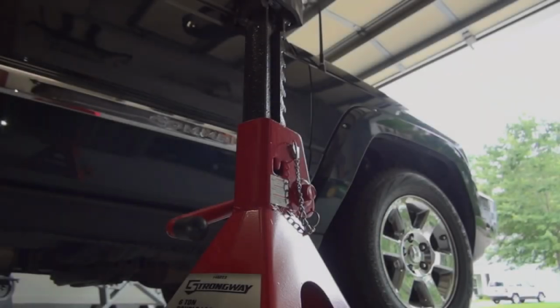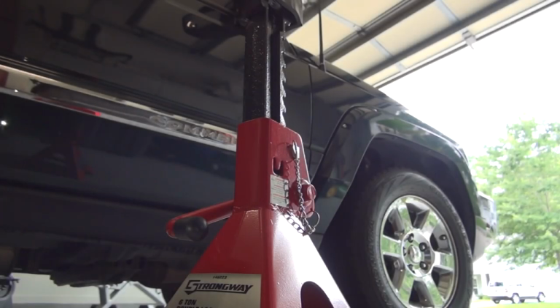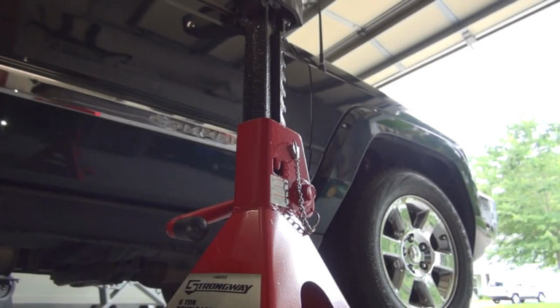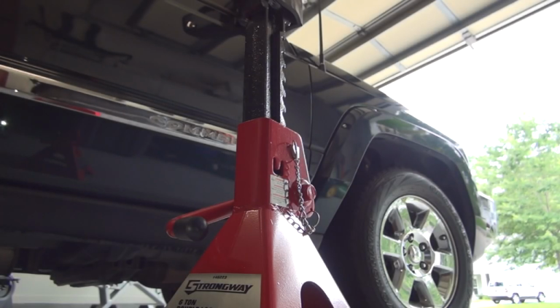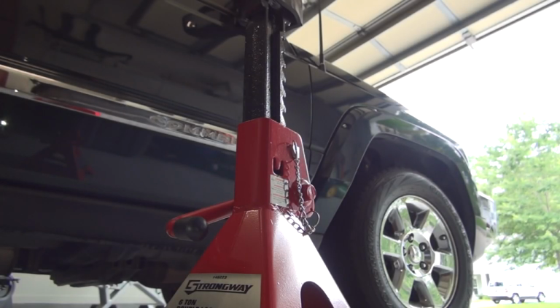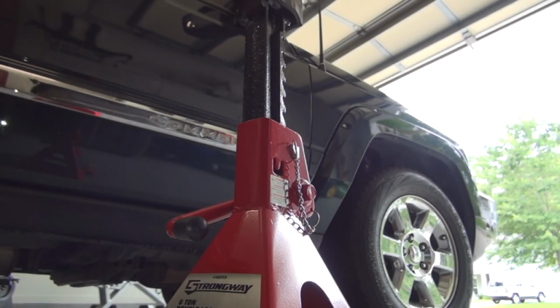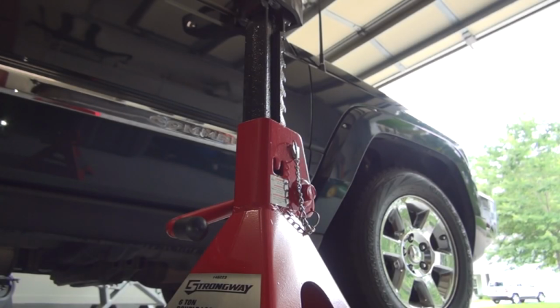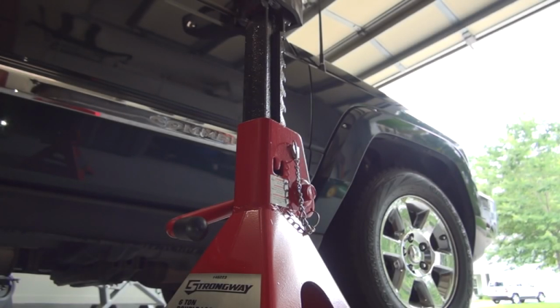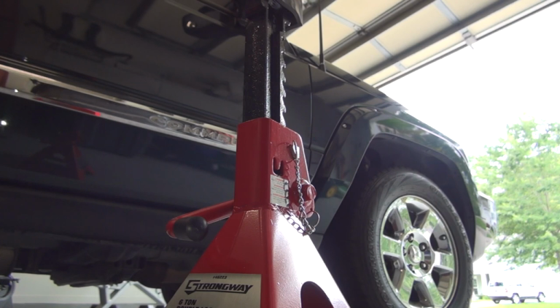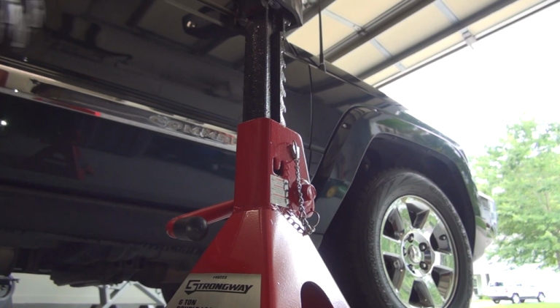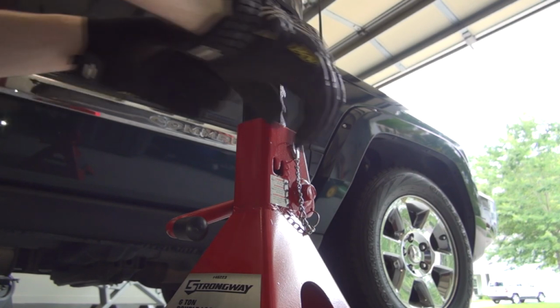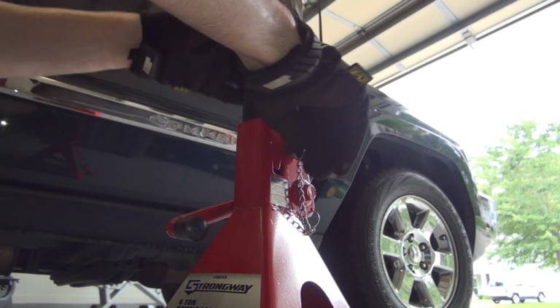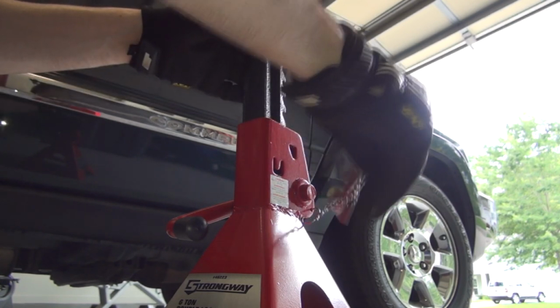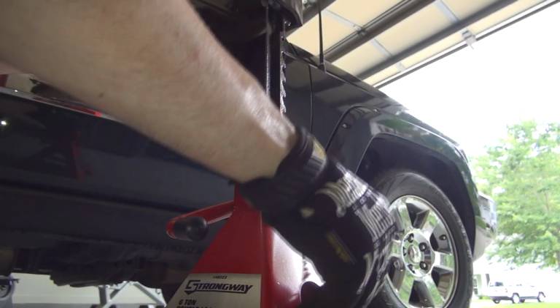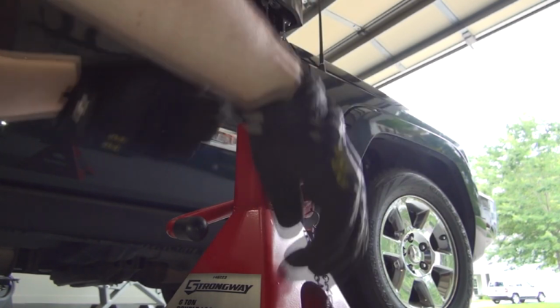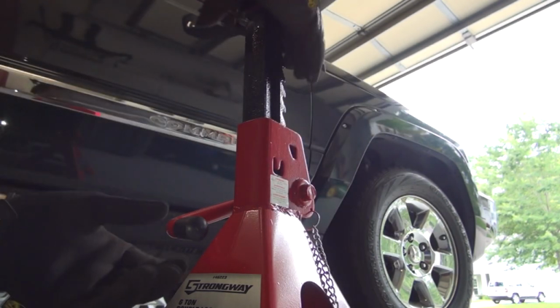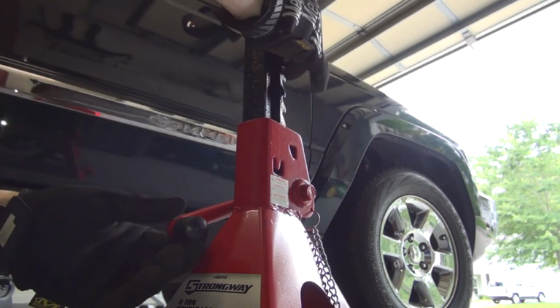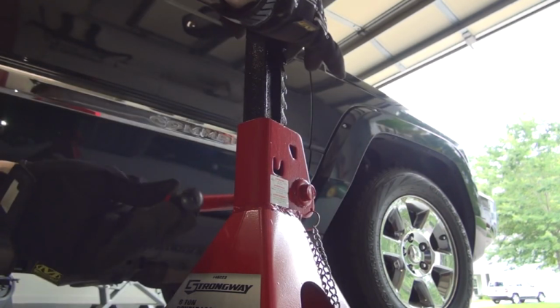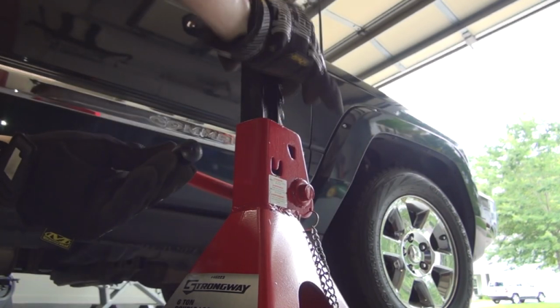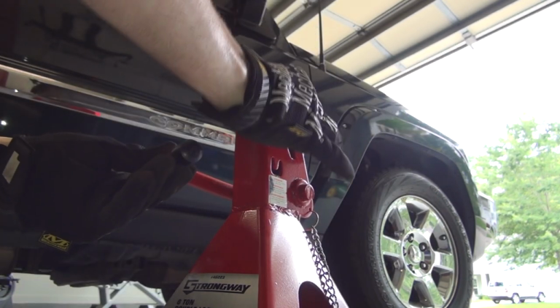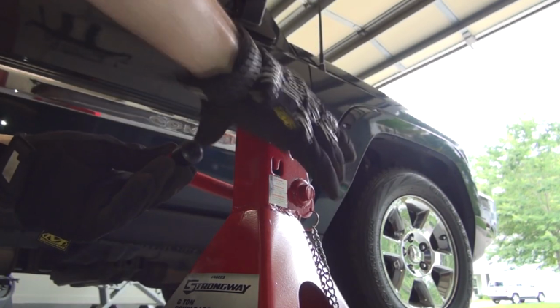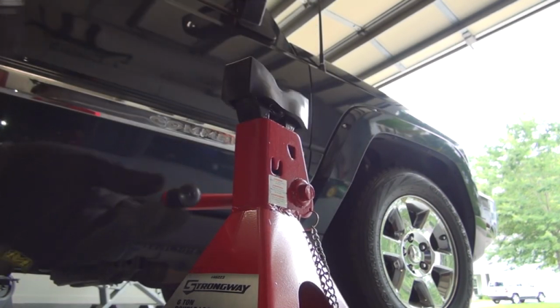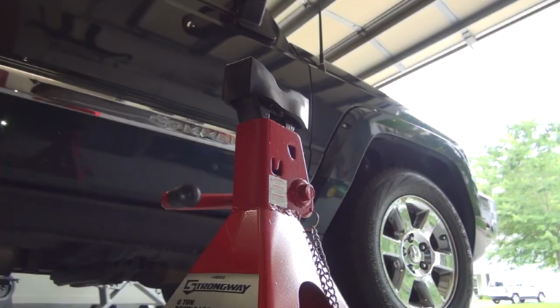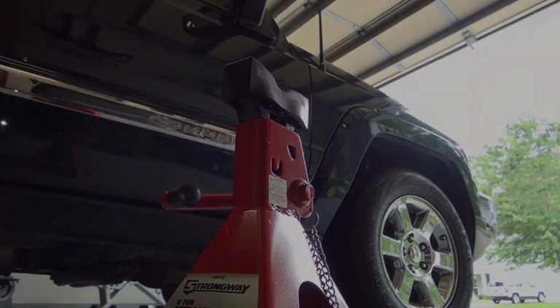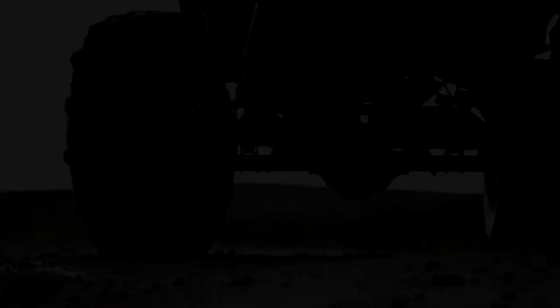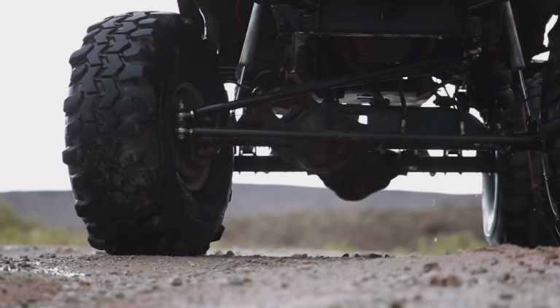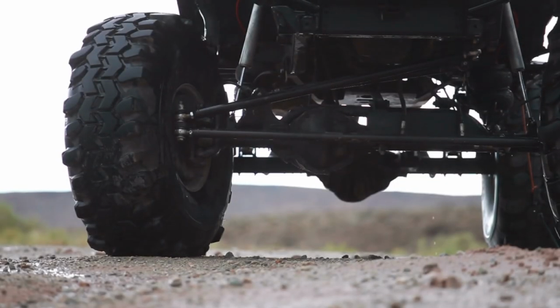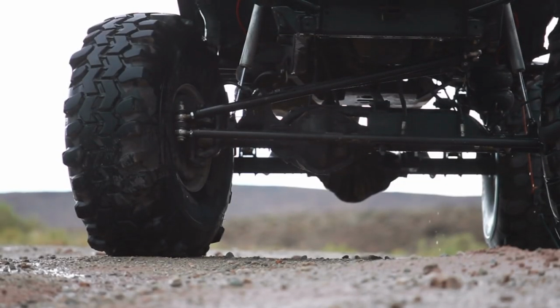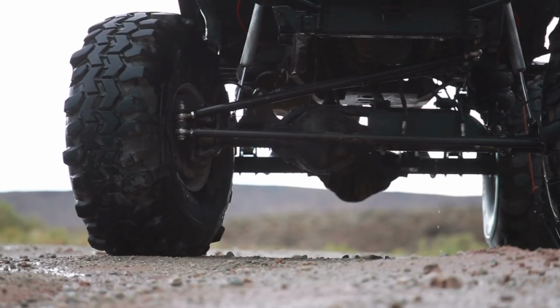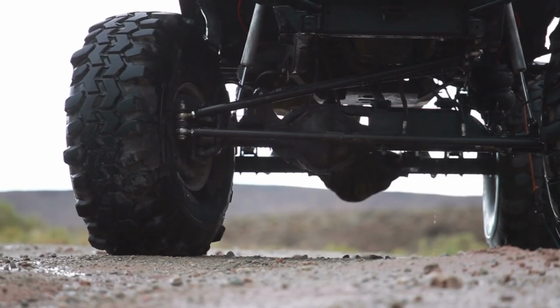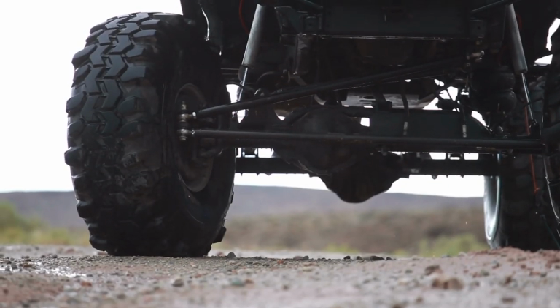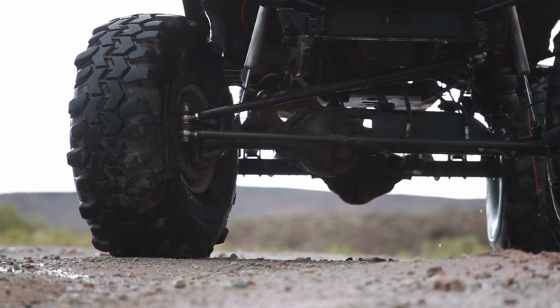I think this pretty much covers everything you need to know about floor jacks and stands. Be sure to check the description for links to the tools, accessories, and other videos.